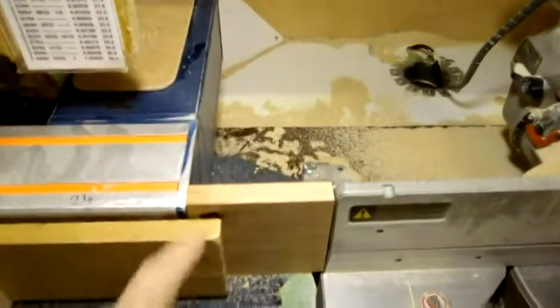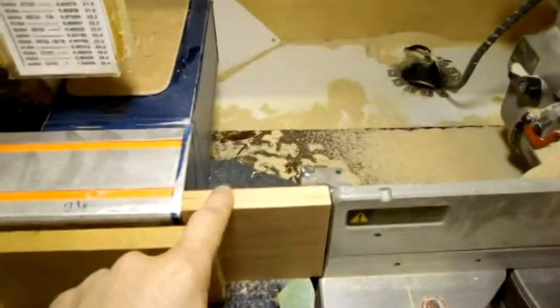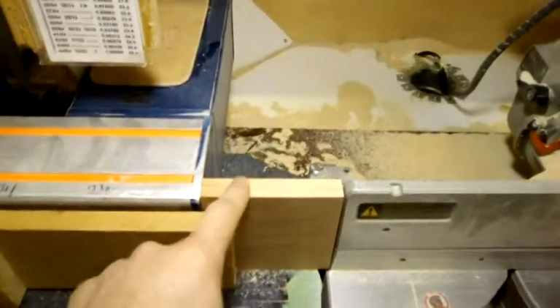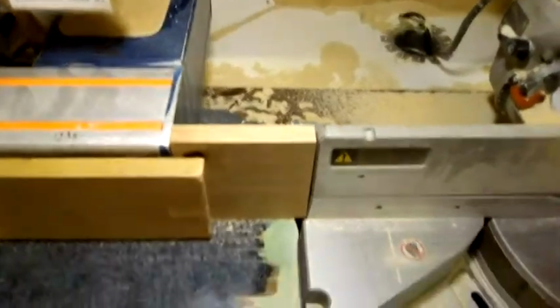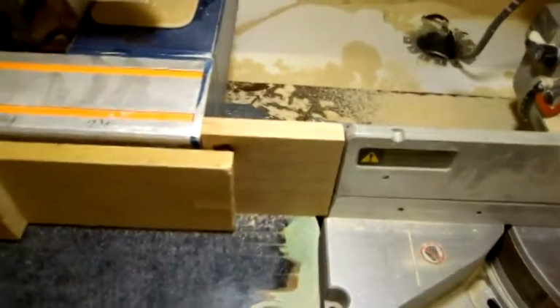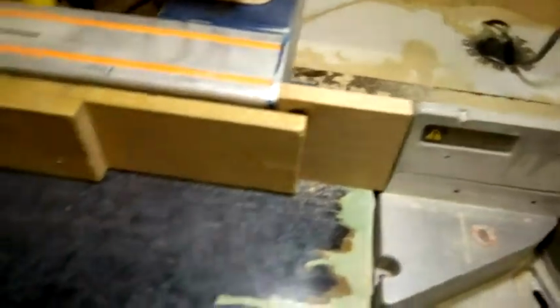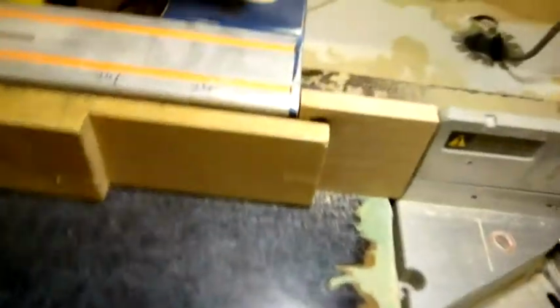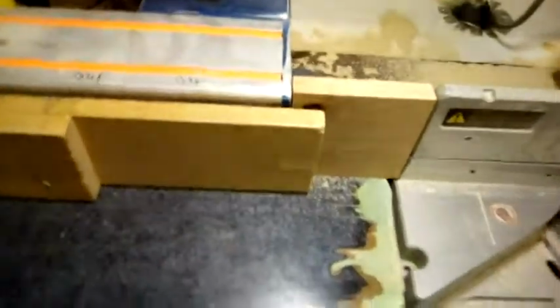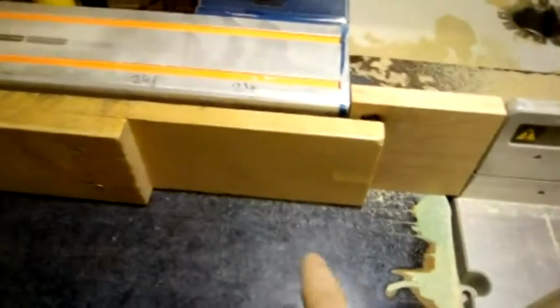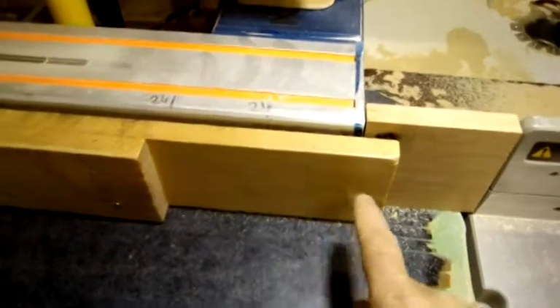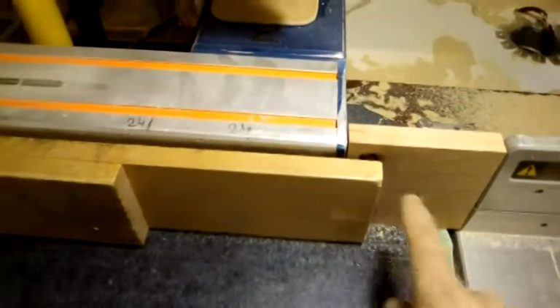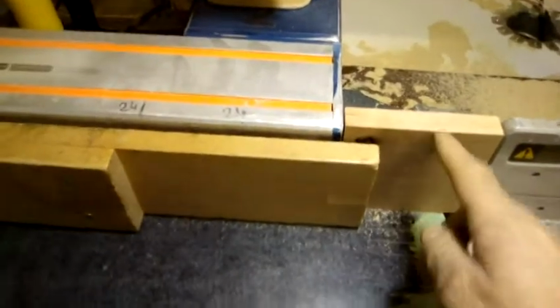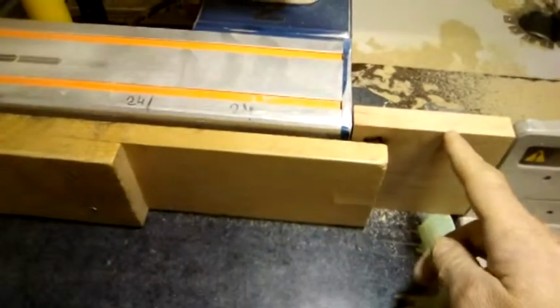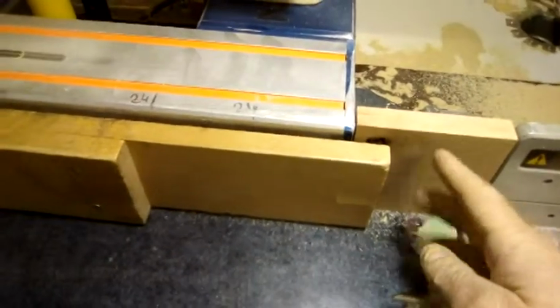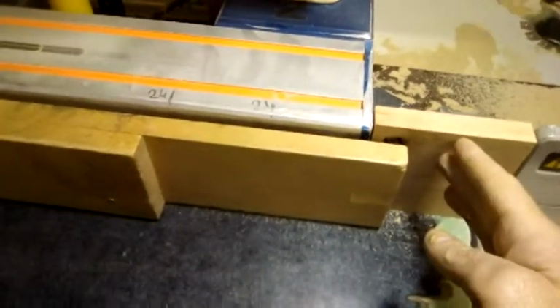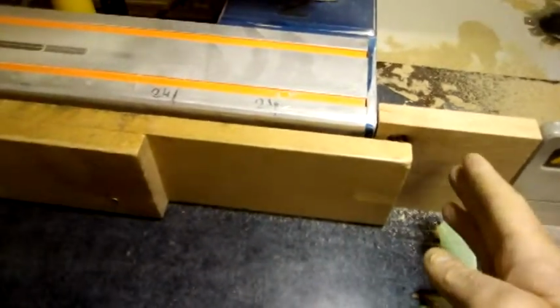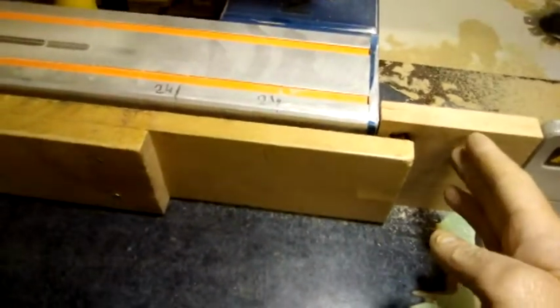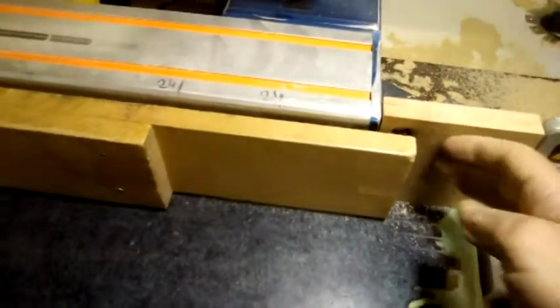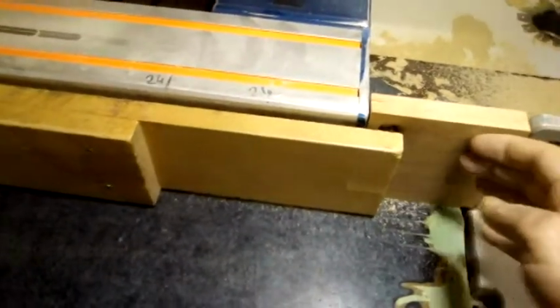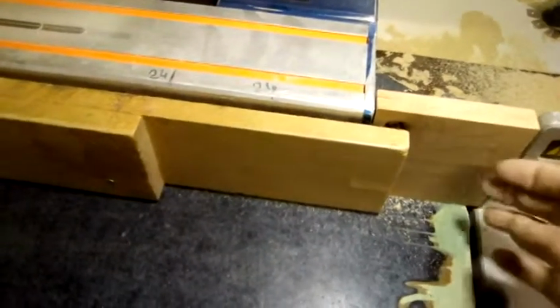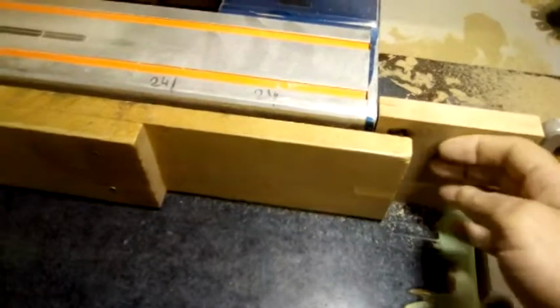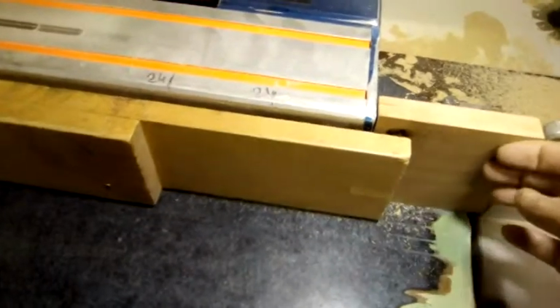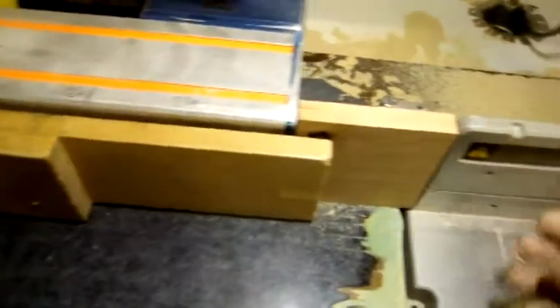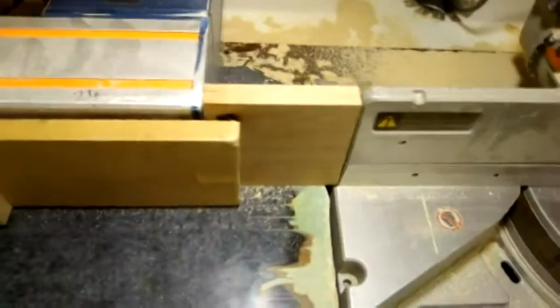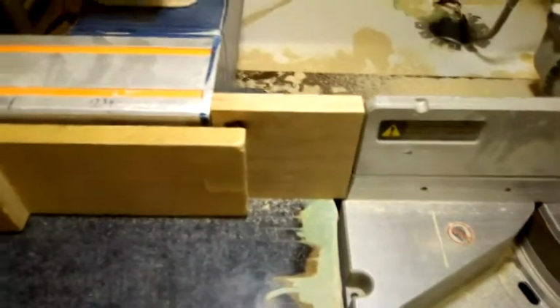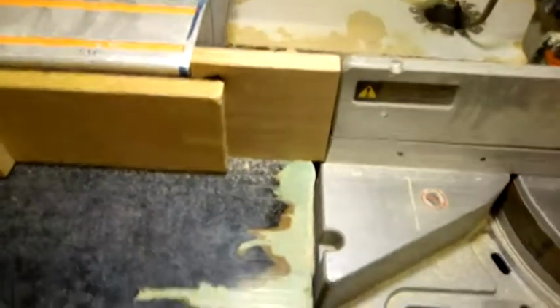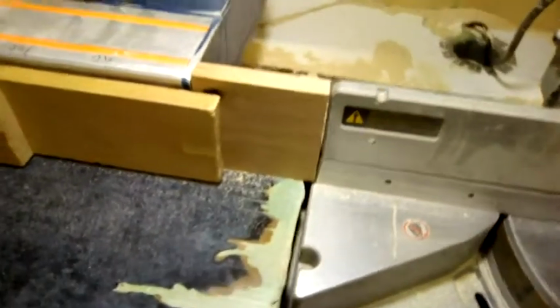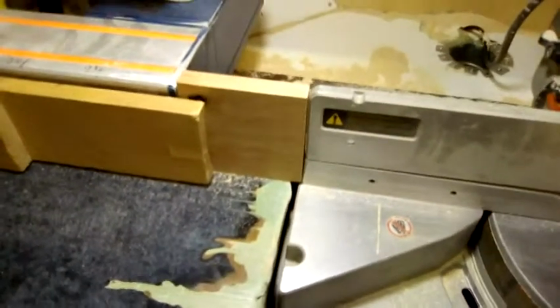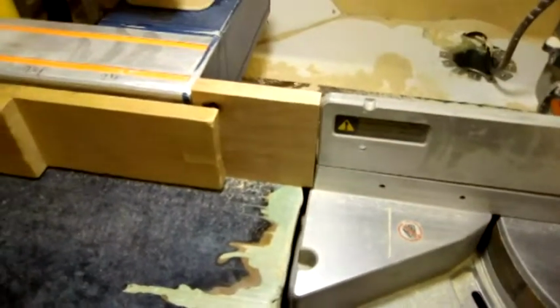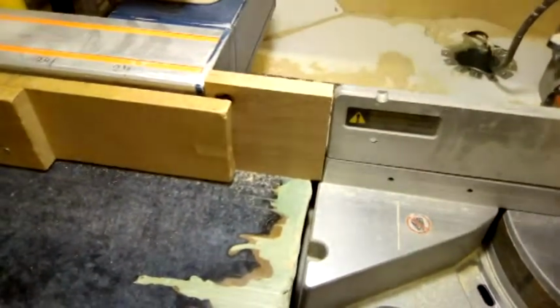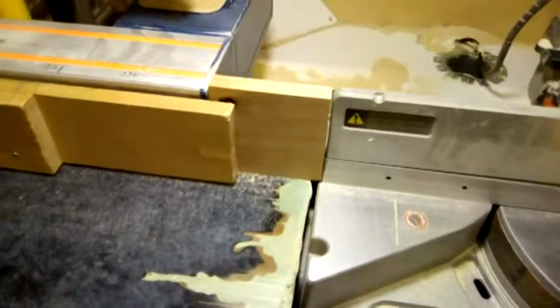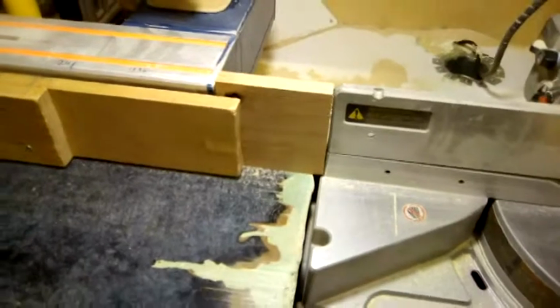I've added this block here, and so now when the Tiger Stop is moving across here, there should be no way of getting a hand or an object in here. There's no possibility of injury or pinching ourselves, so I think that'll be safer for everyone.